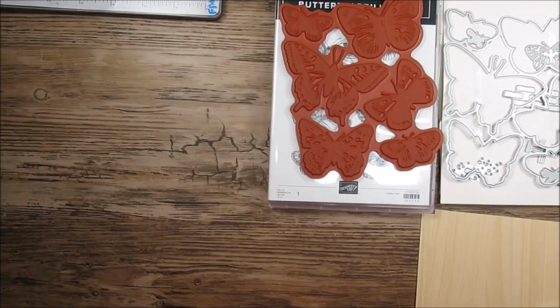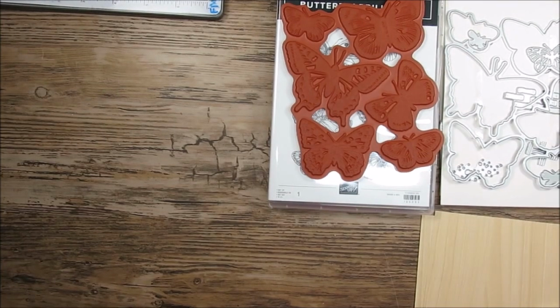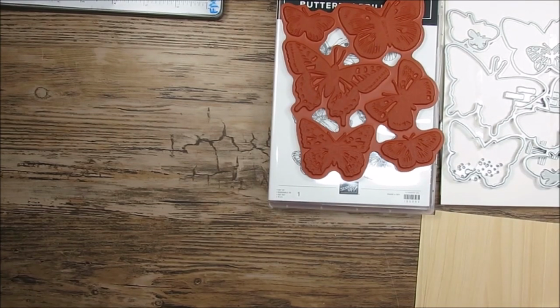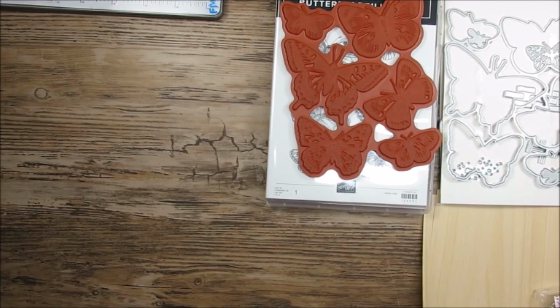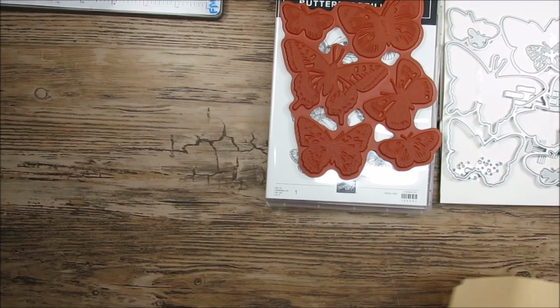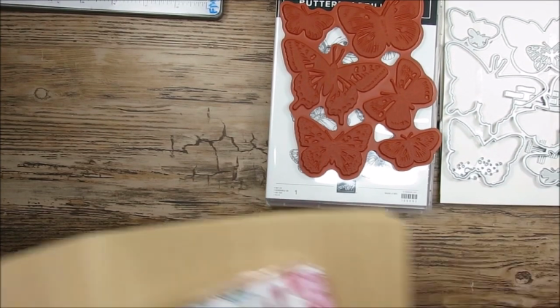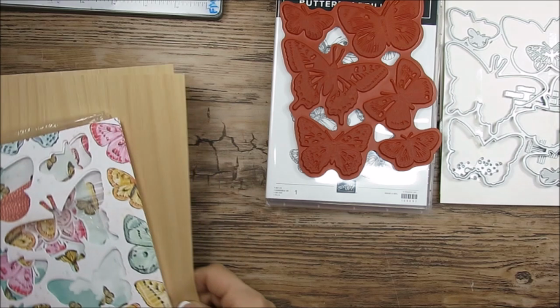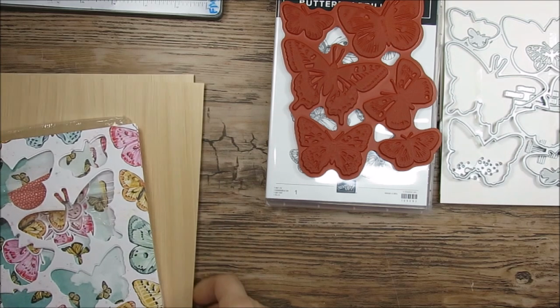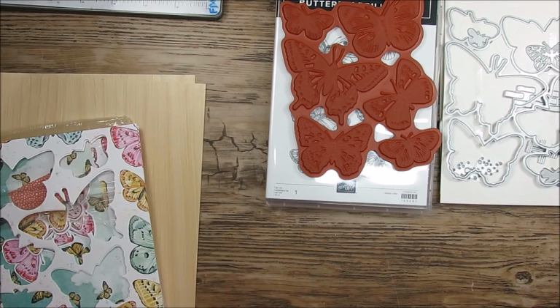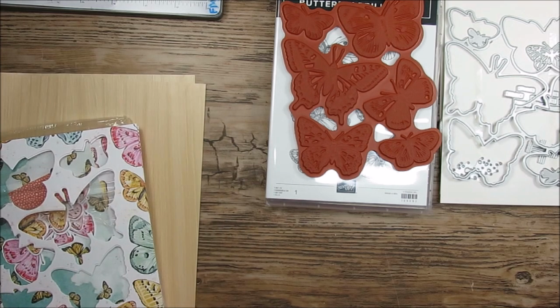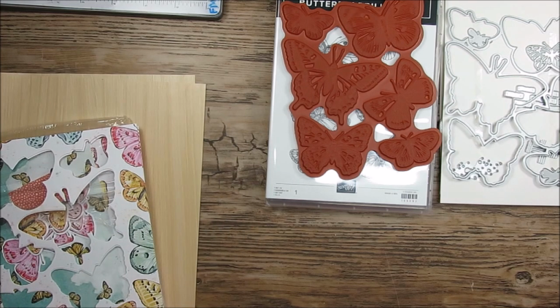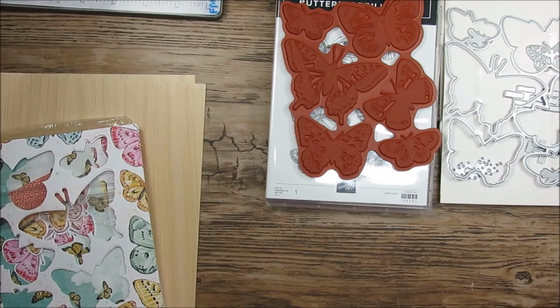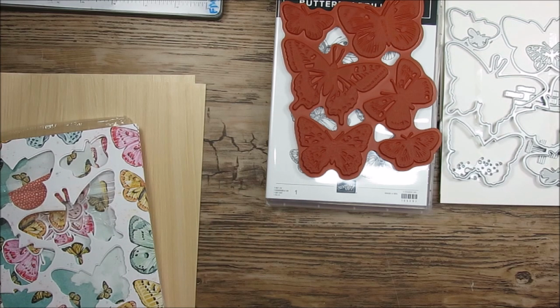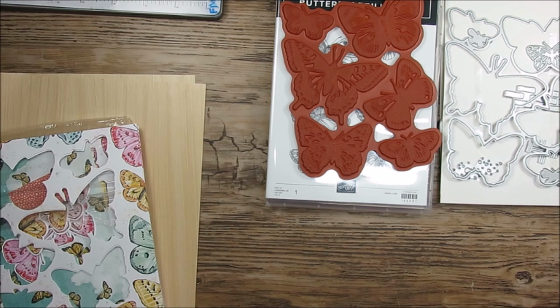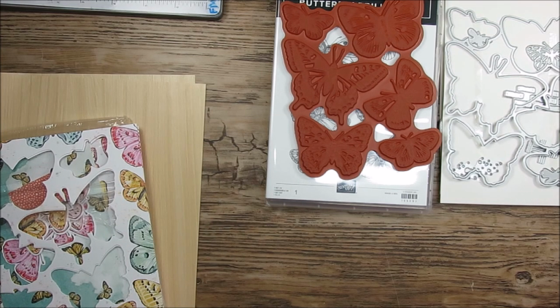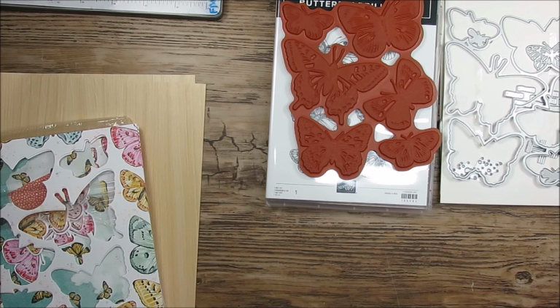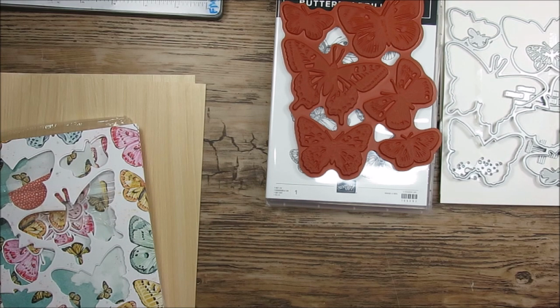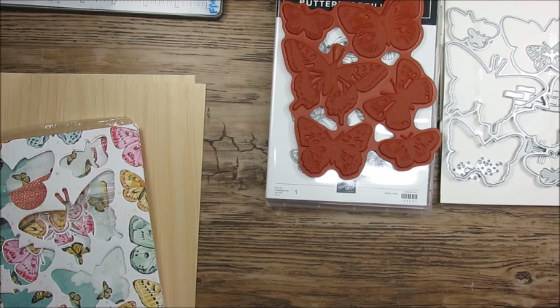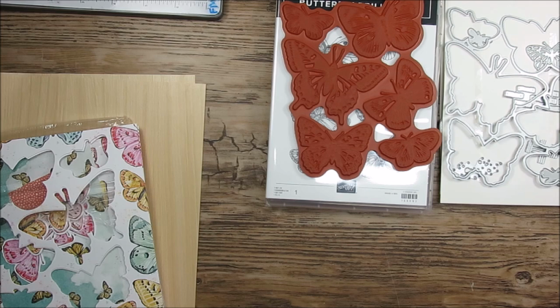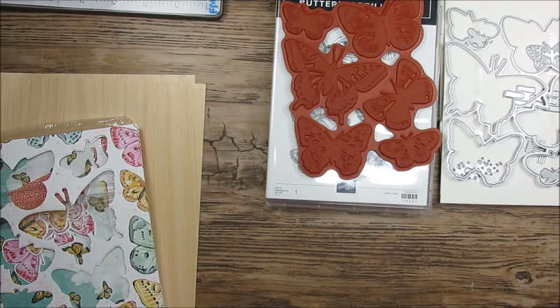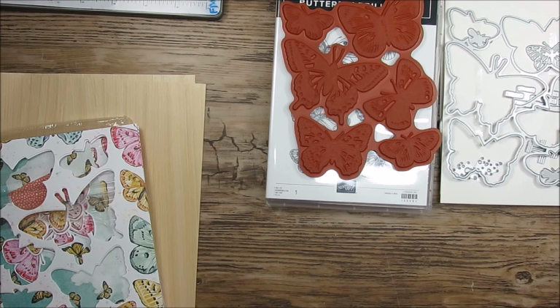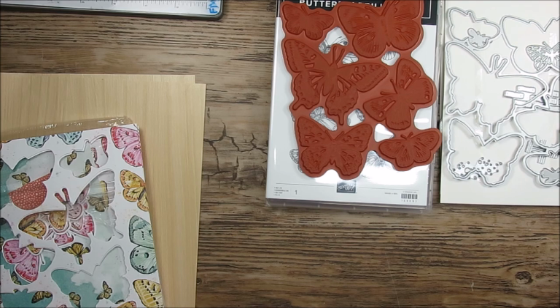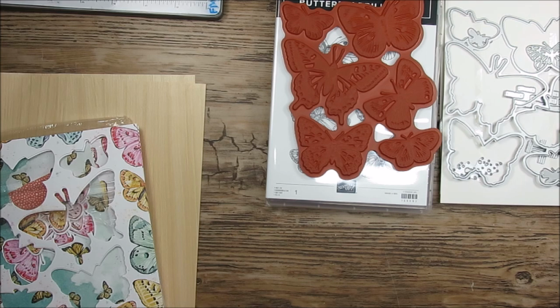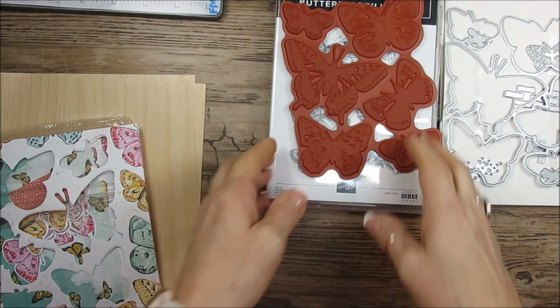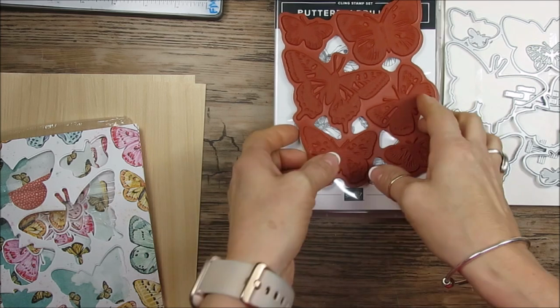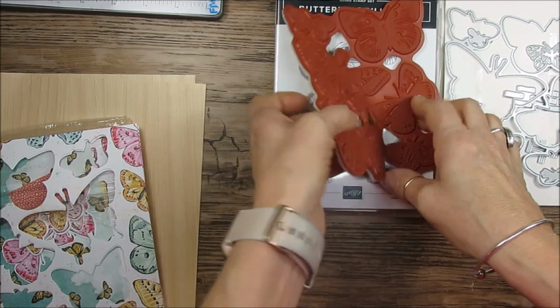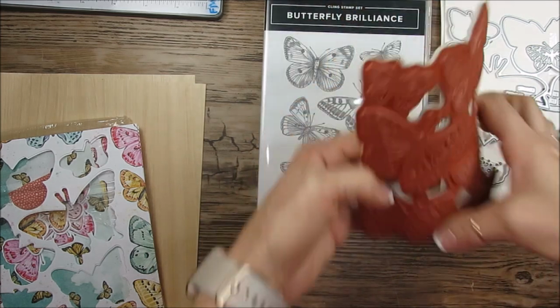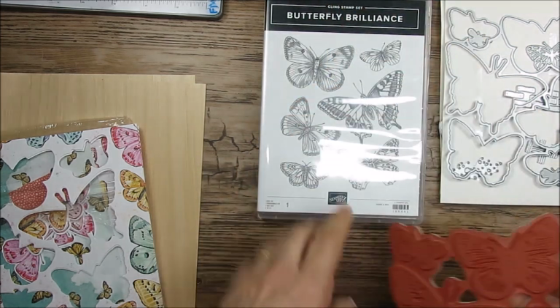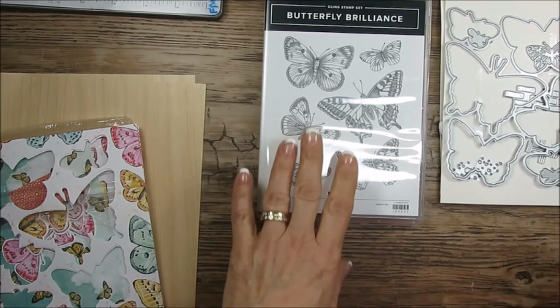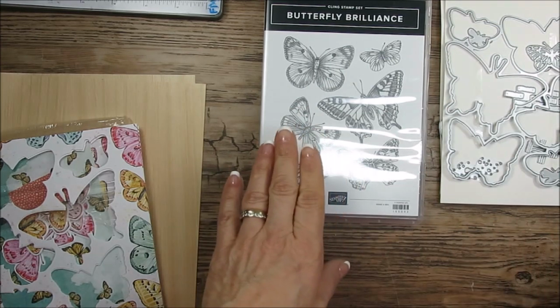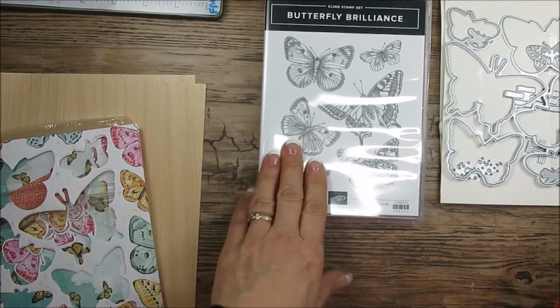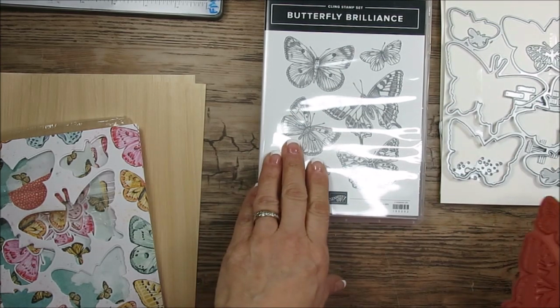Hello Stamper, welcome to Frenchie's video. I'm France Martin, independent demonstrator with Stampin' Up at FrenchieStamps.com. Today I'm going to share tips with the new Butterfly Brilliance.